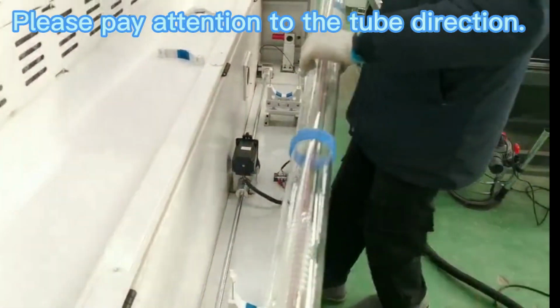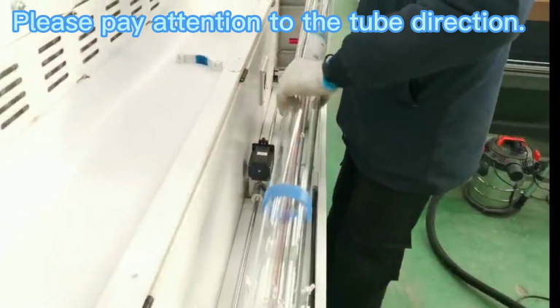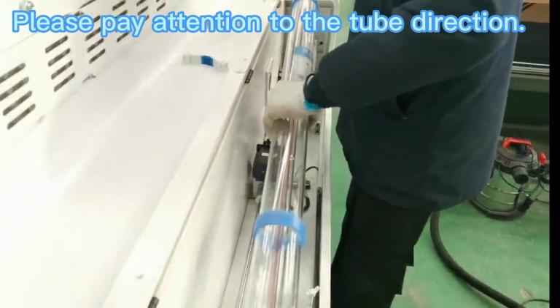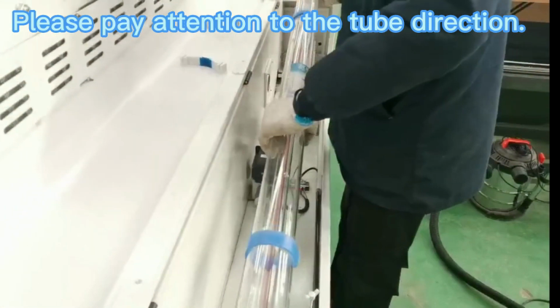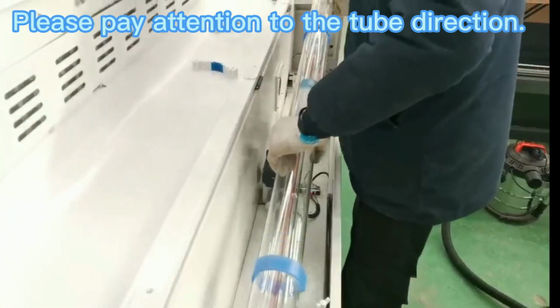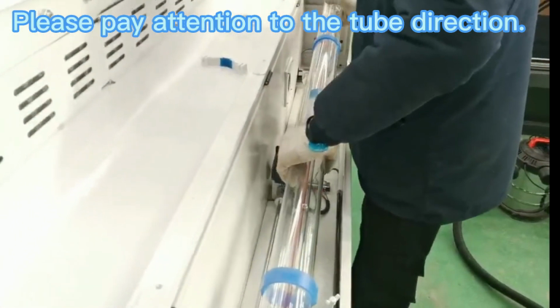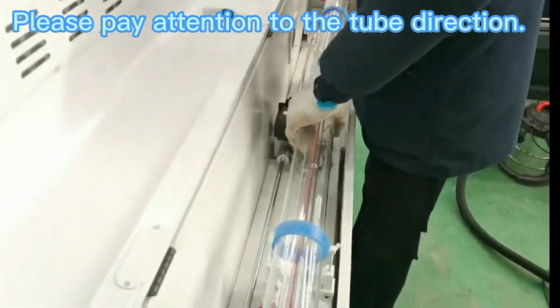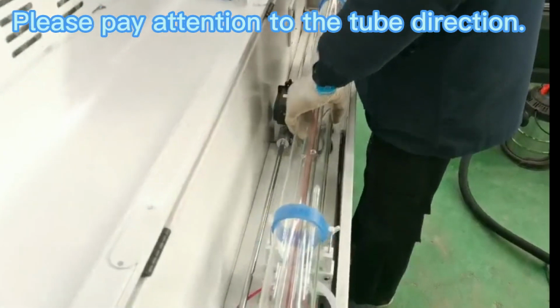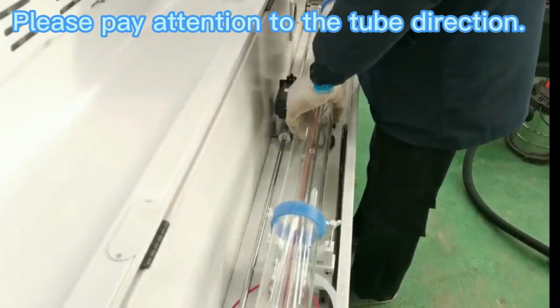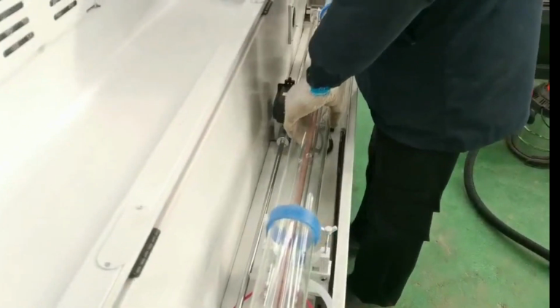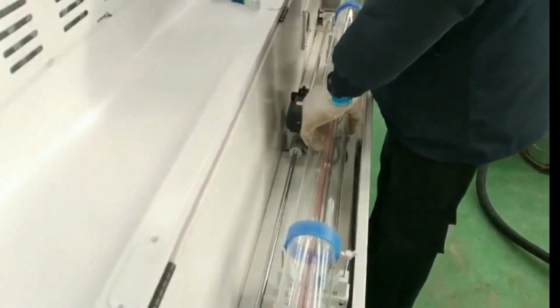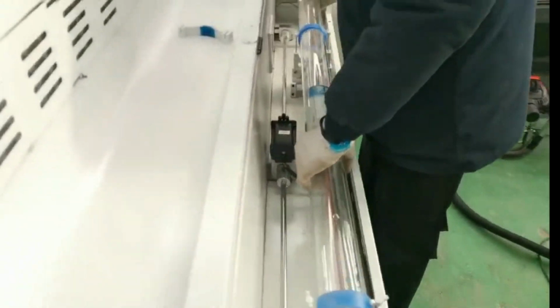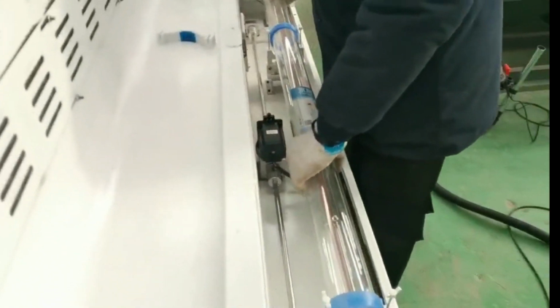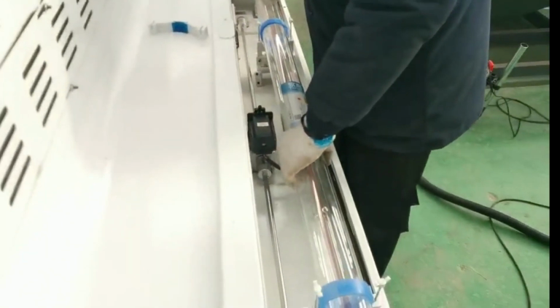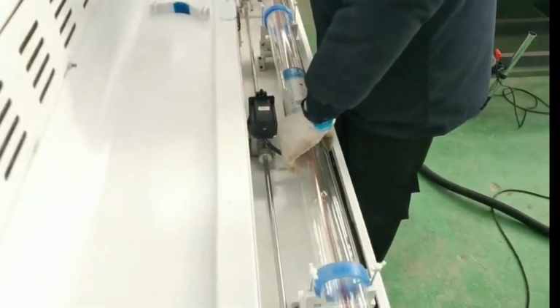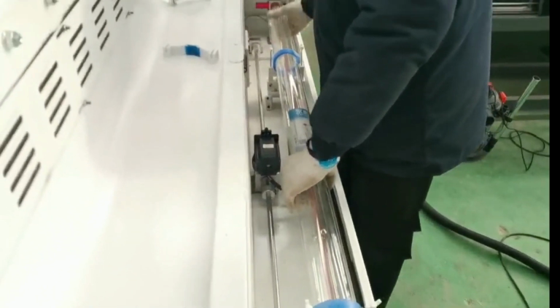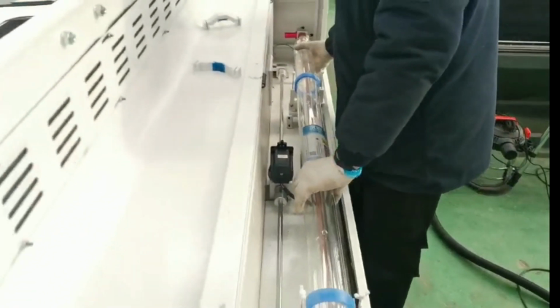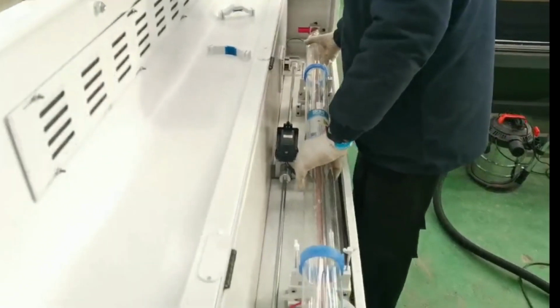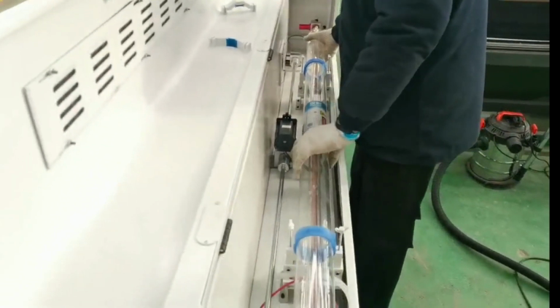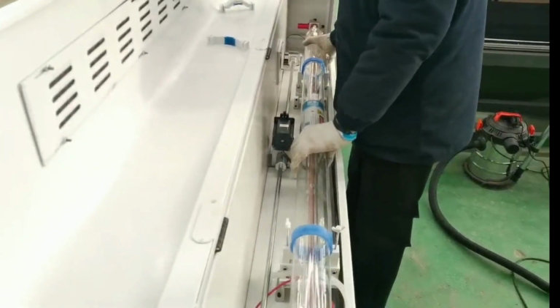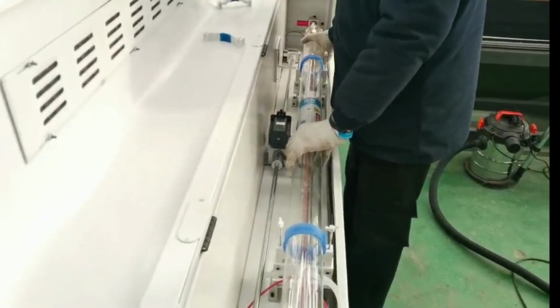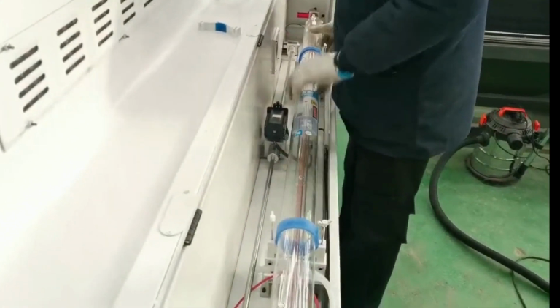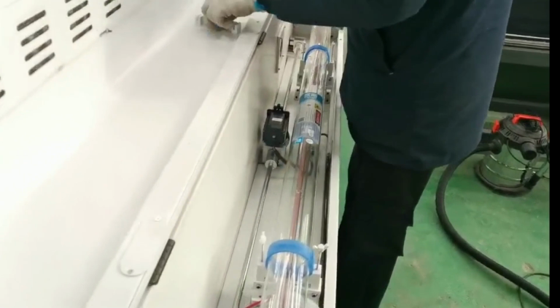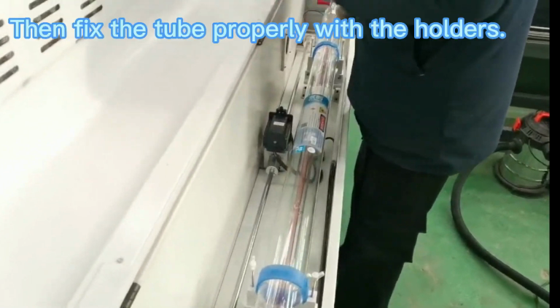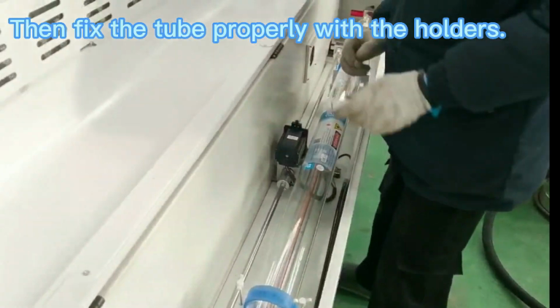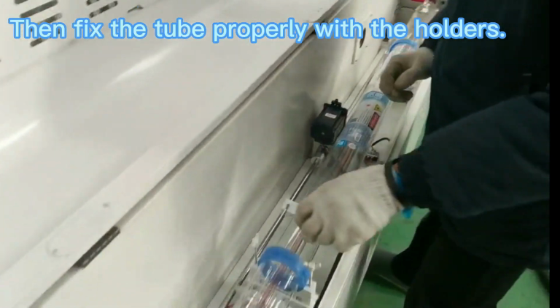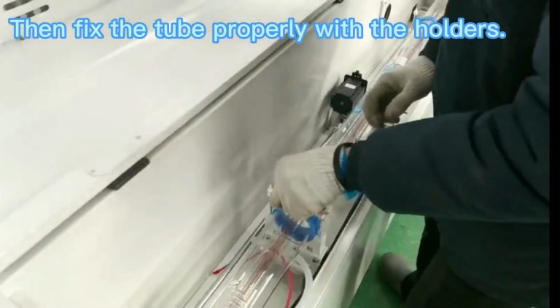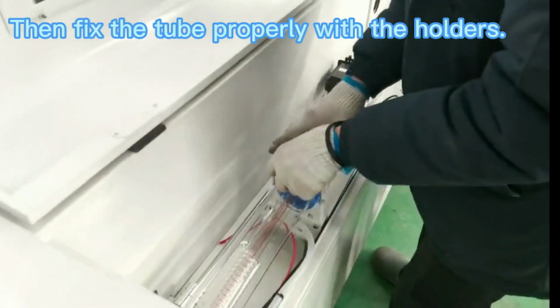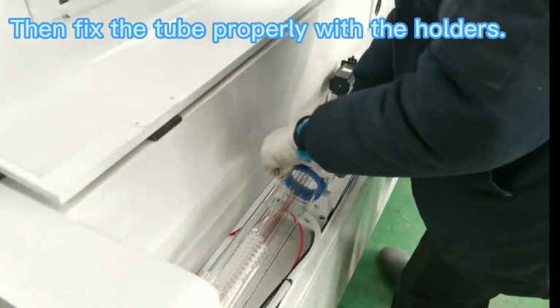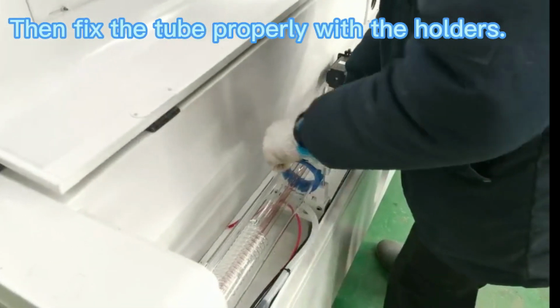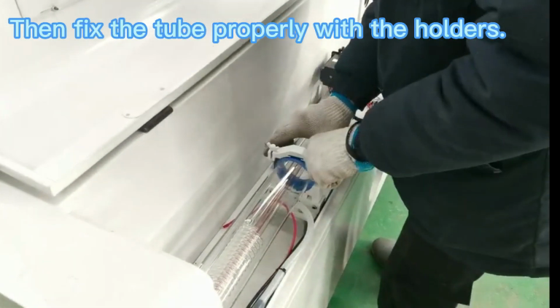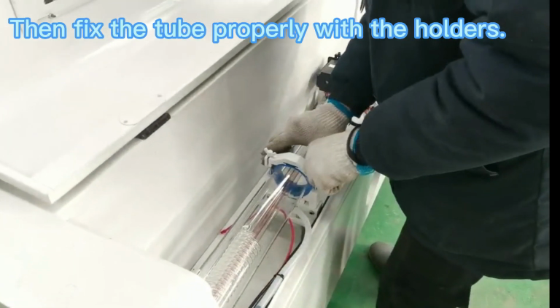Please pay attention to the tube direction. Then fix the tube properly with the holders.